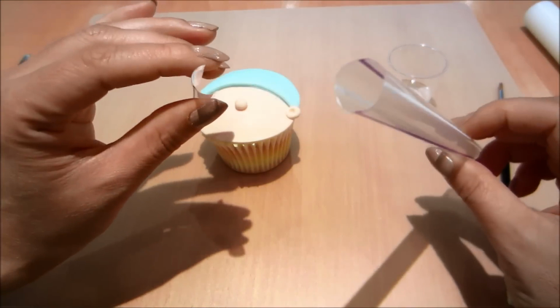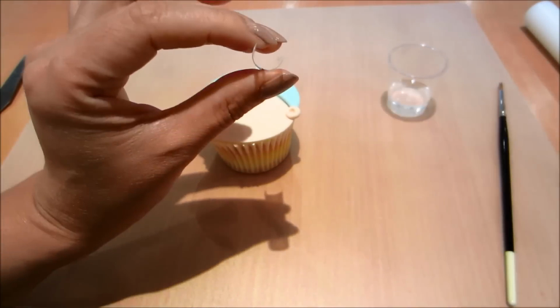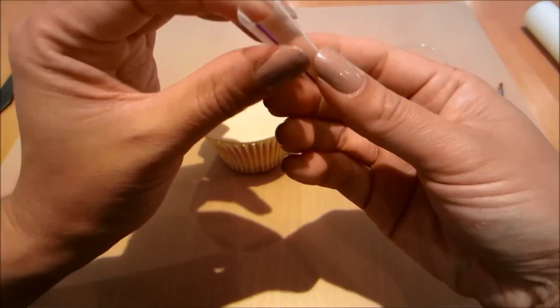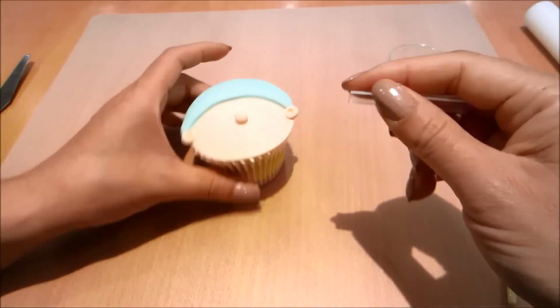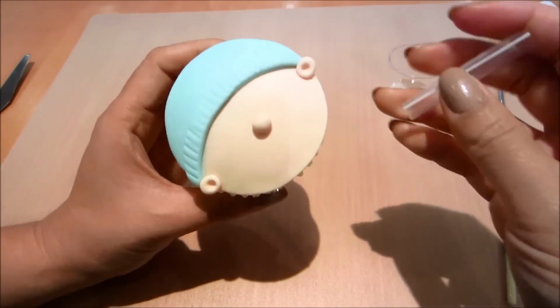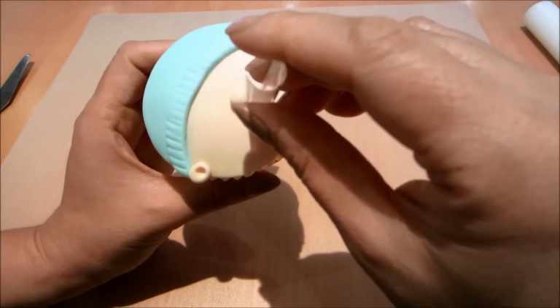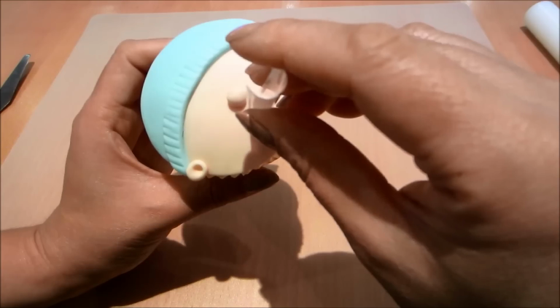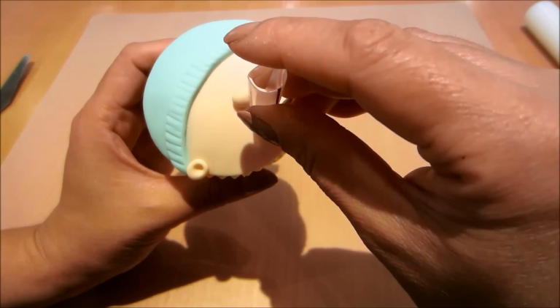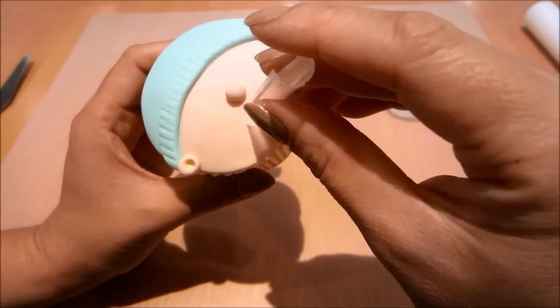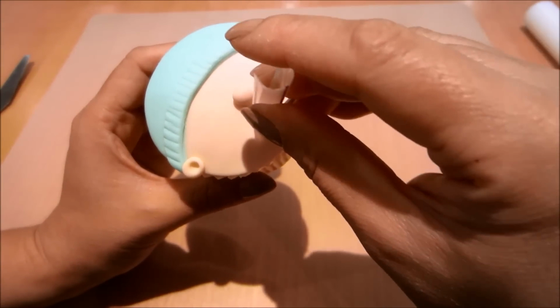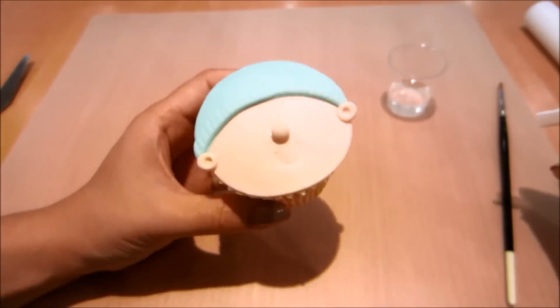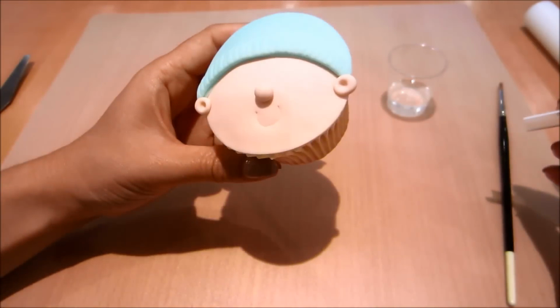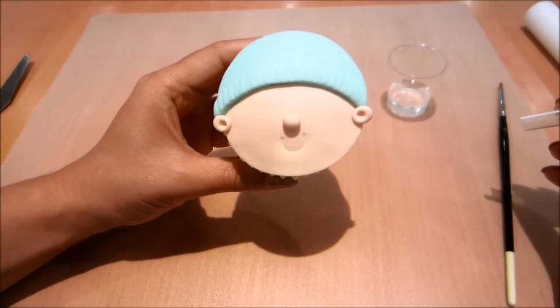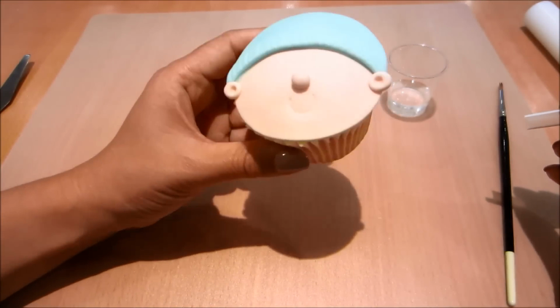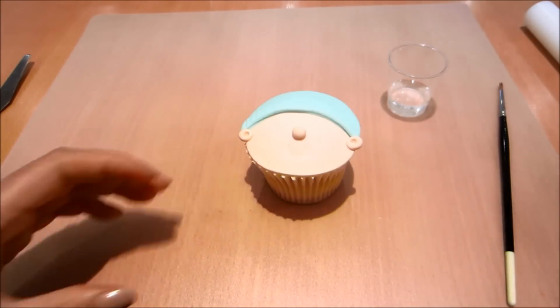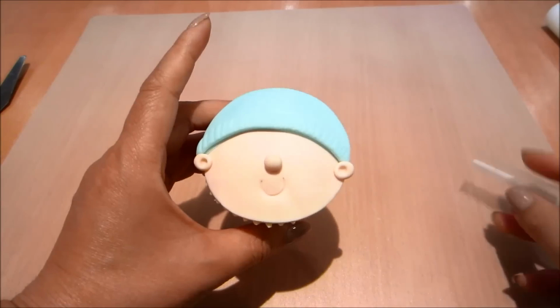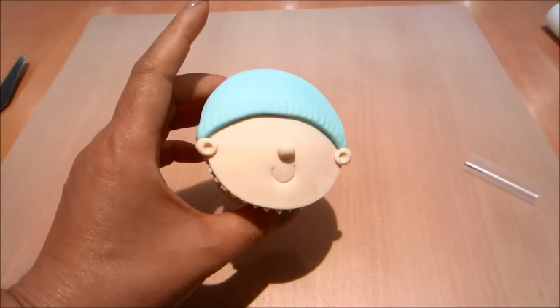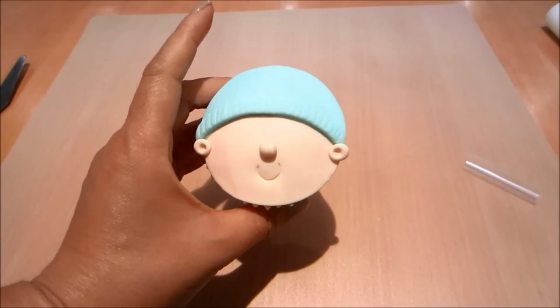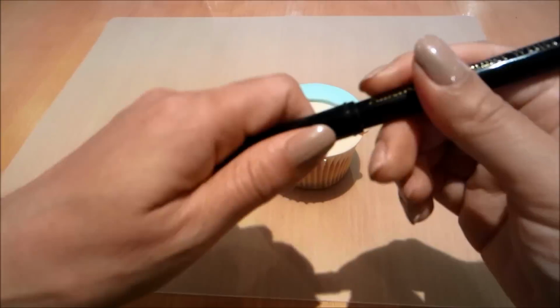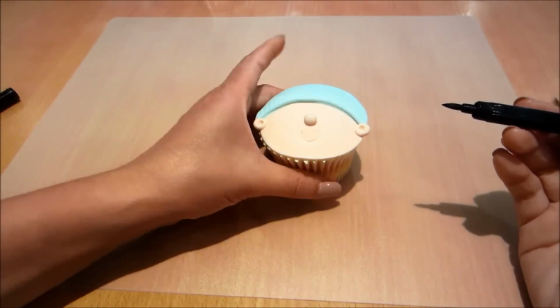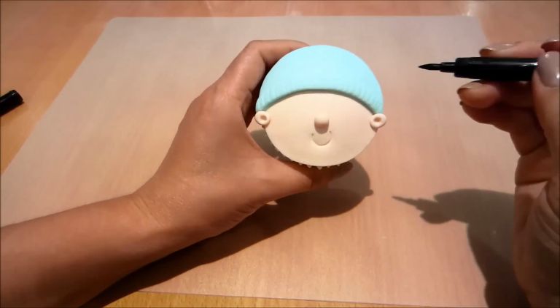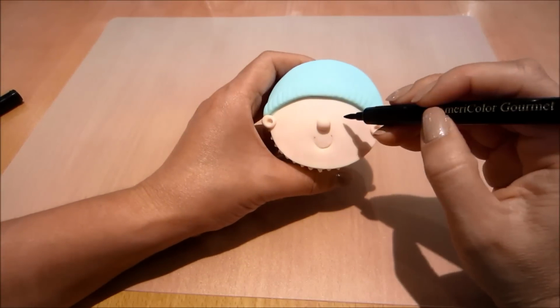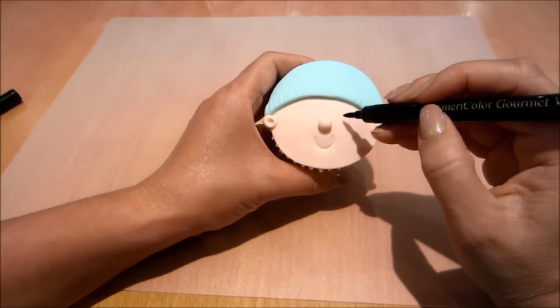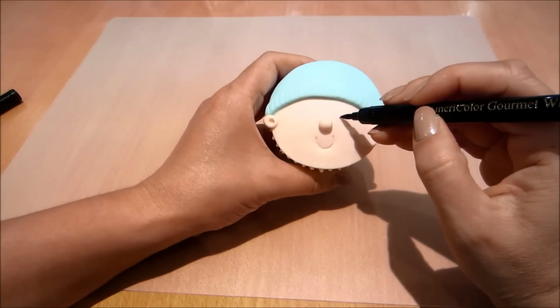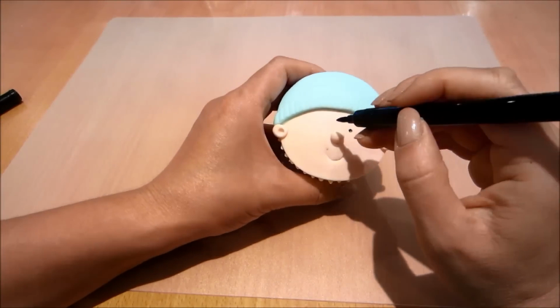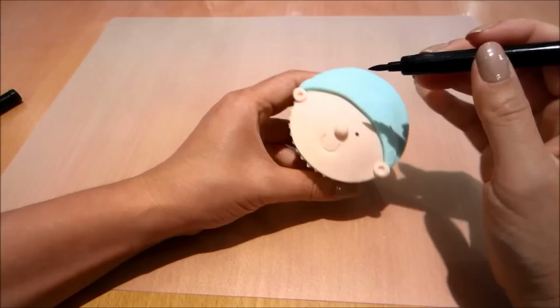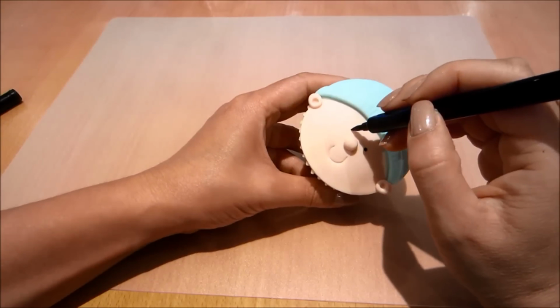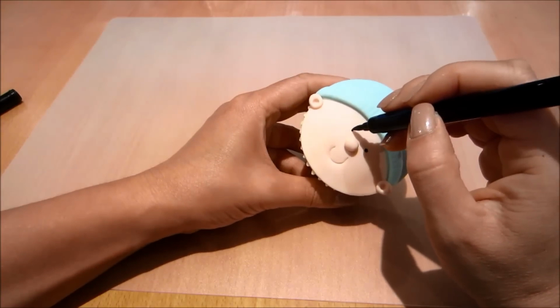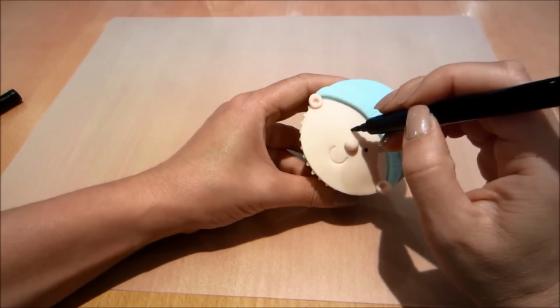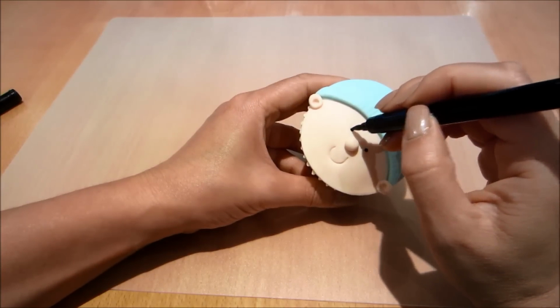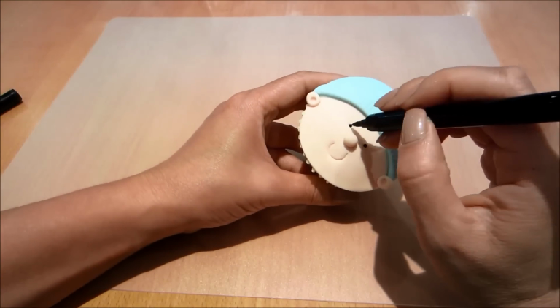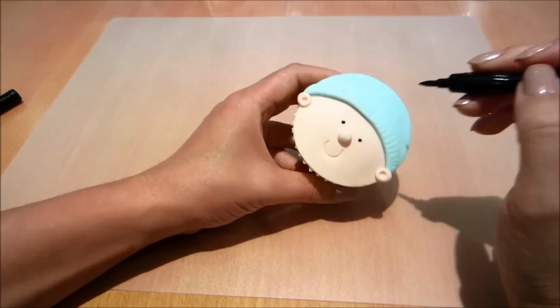I've used a section of a straw to put an indent to create his little mouth — a smiley mouth. And now I'm using an edible marker in black to dot in two little eyes.